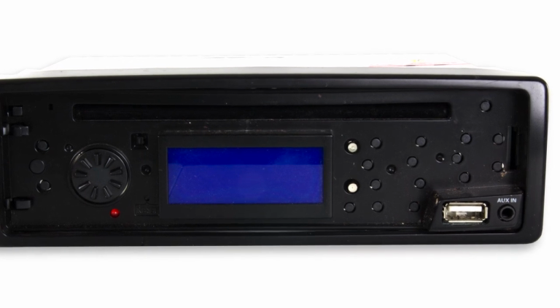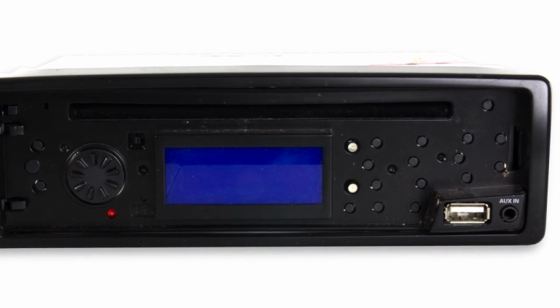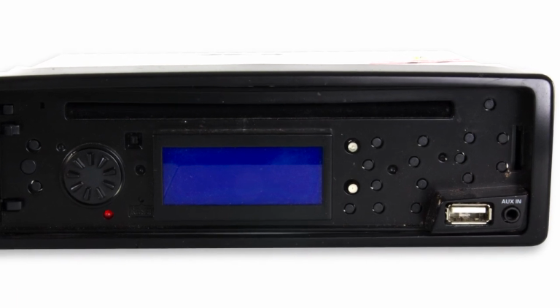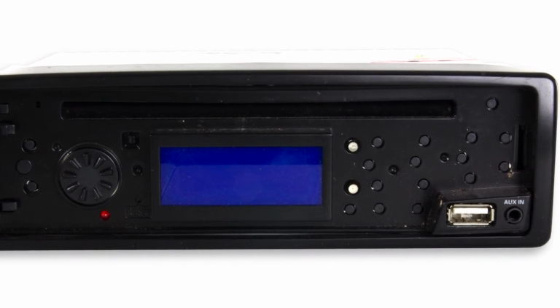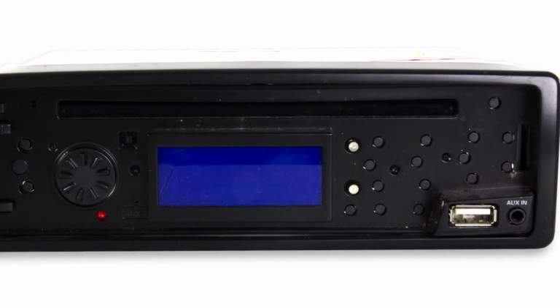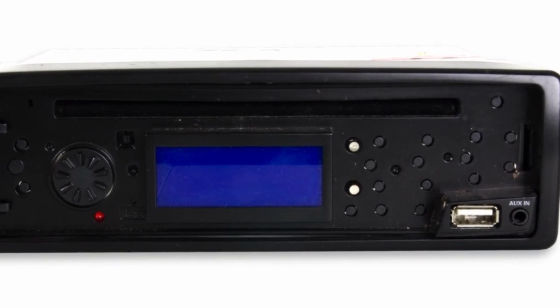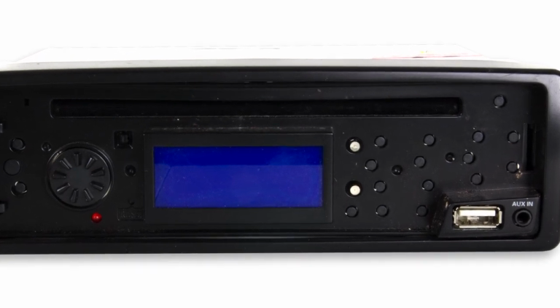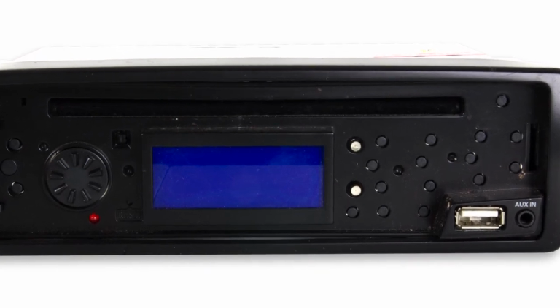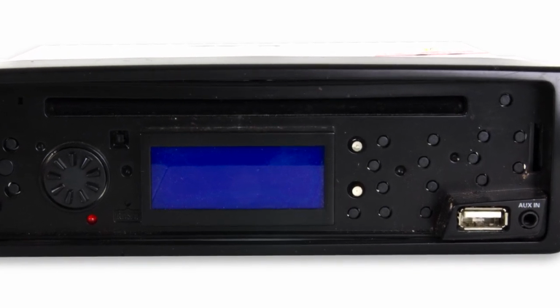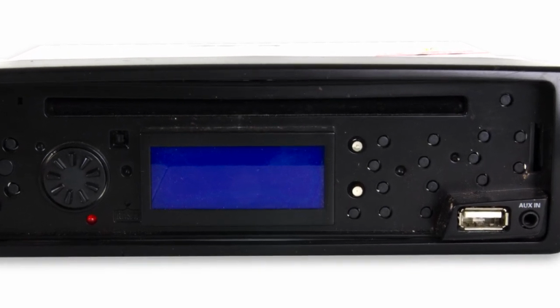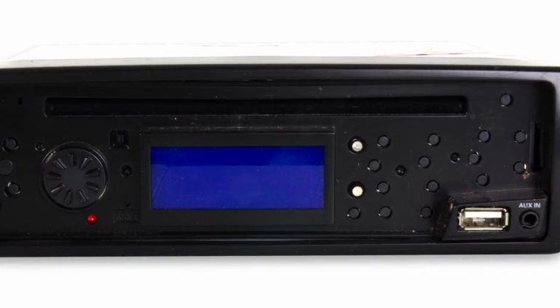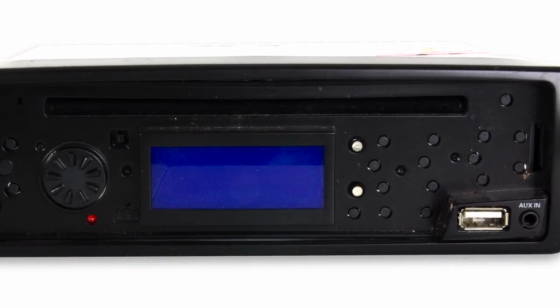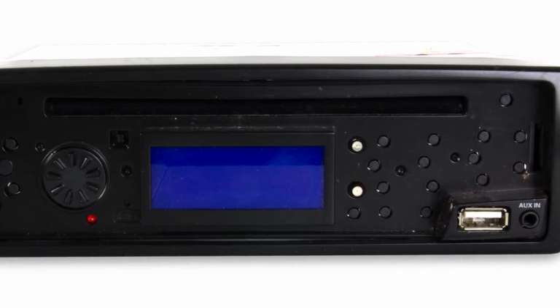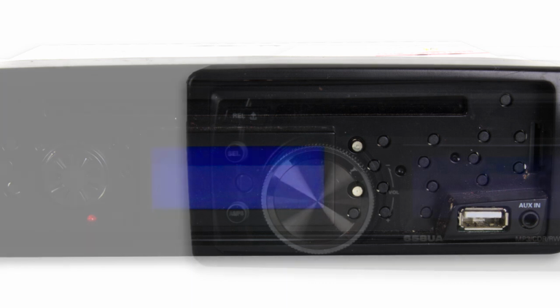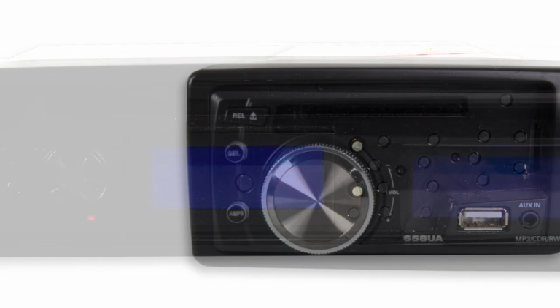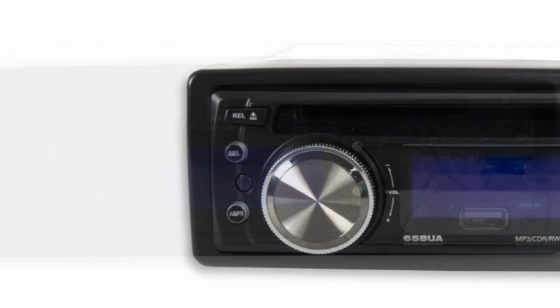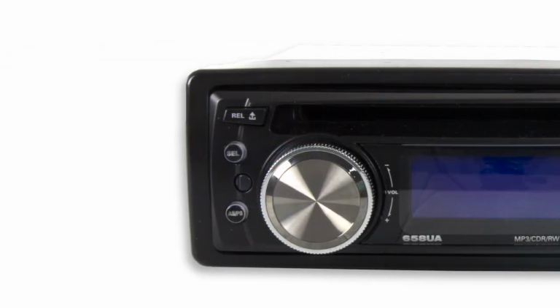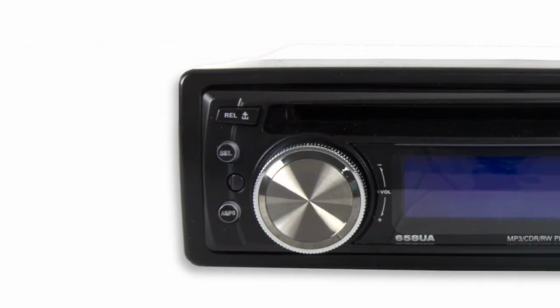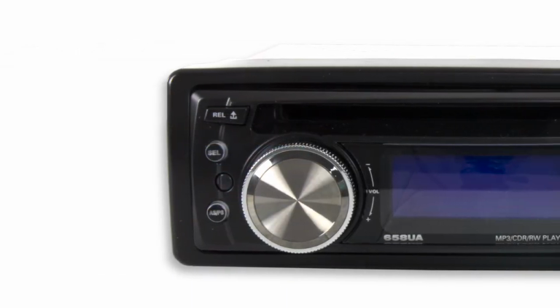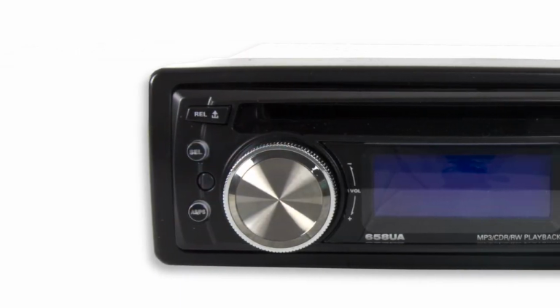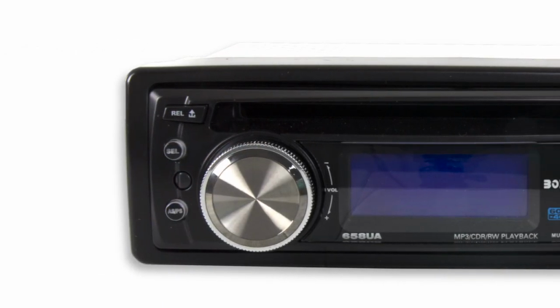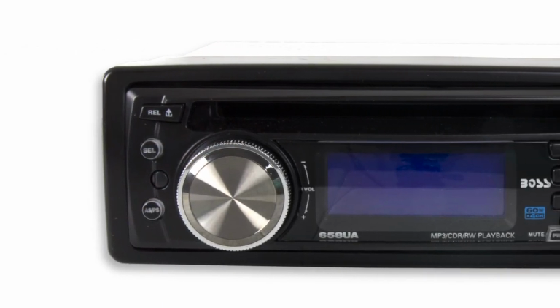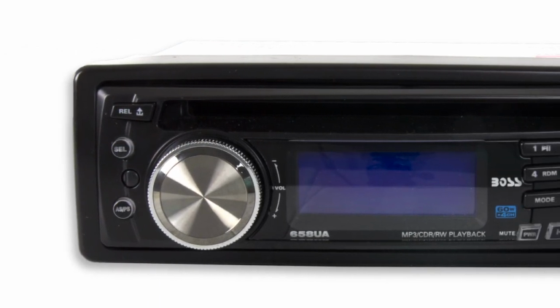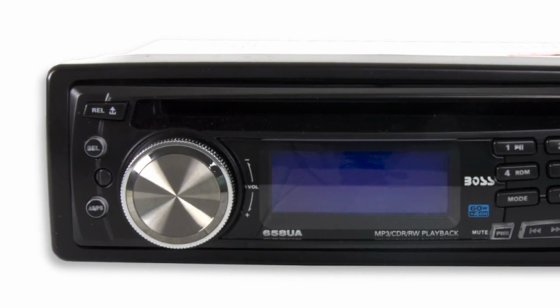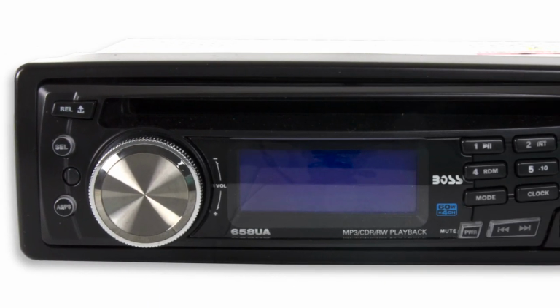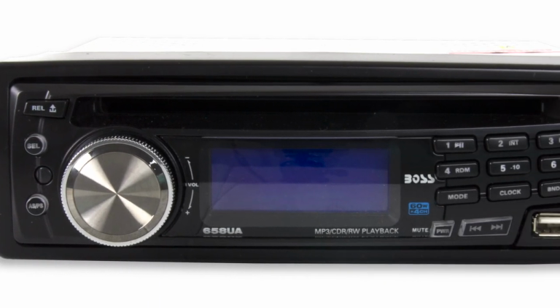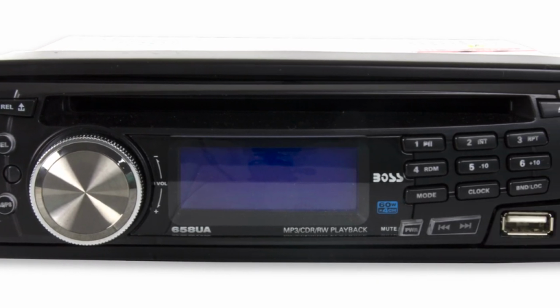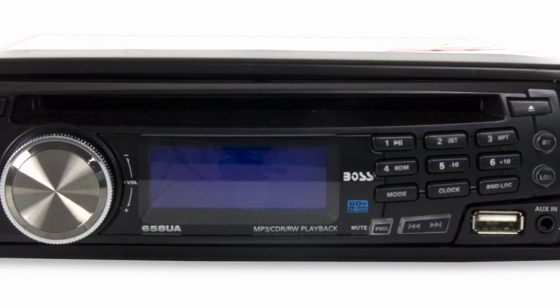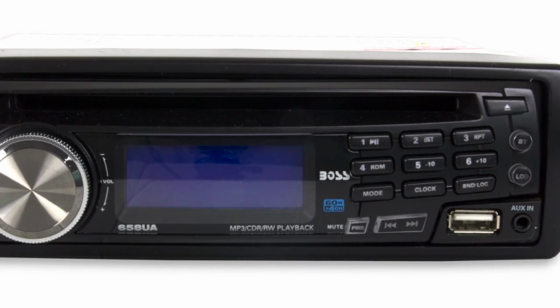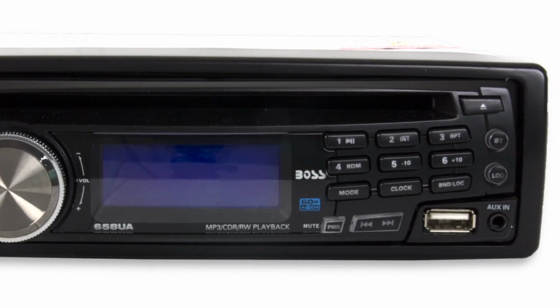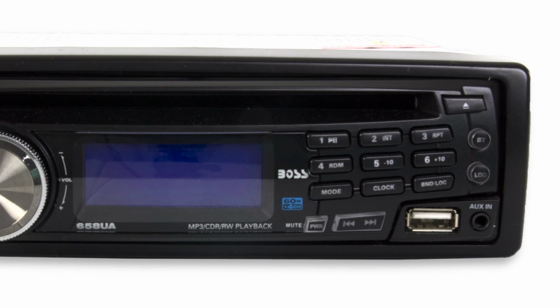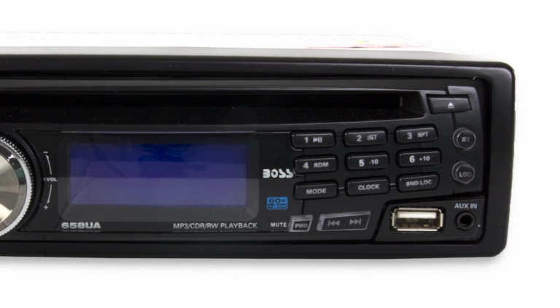Plus, it's also compatible with iPods and other MP3 players. You also have separate control of the bass and treble, as well as balance and fader controls with this receiver.